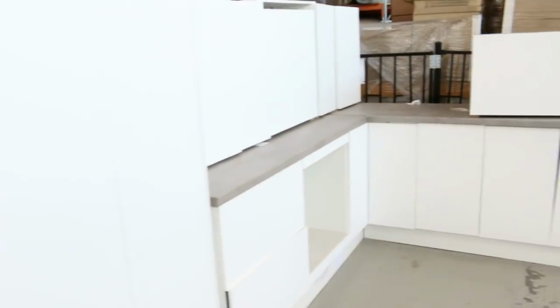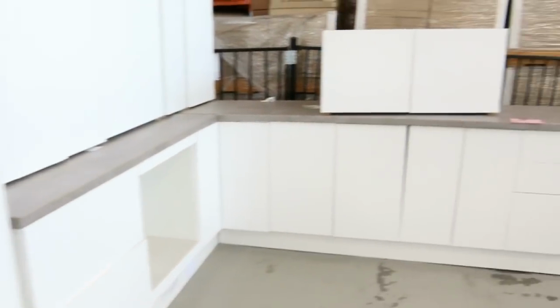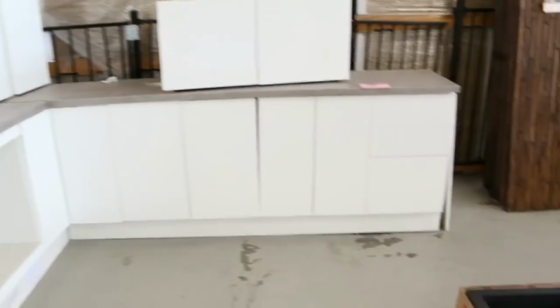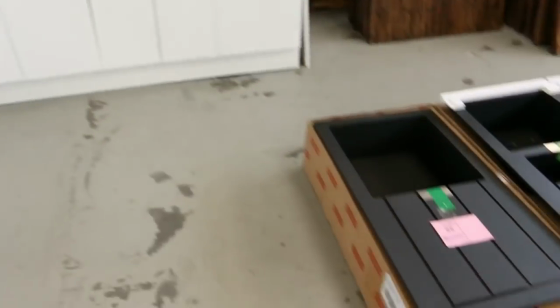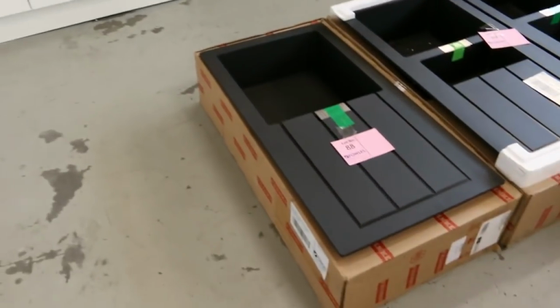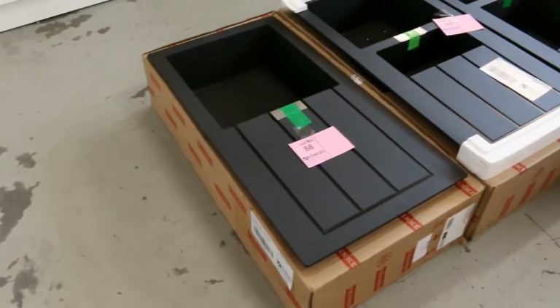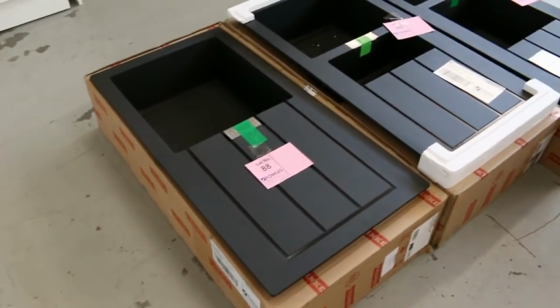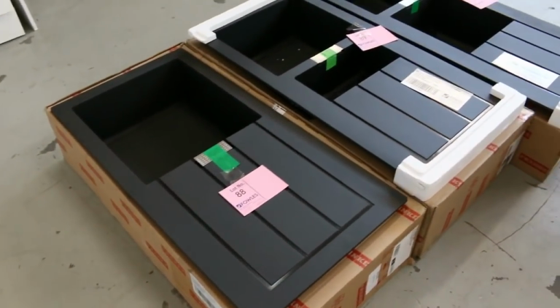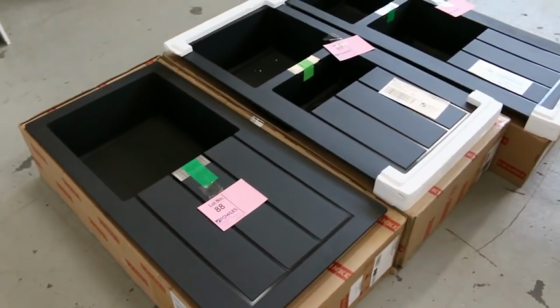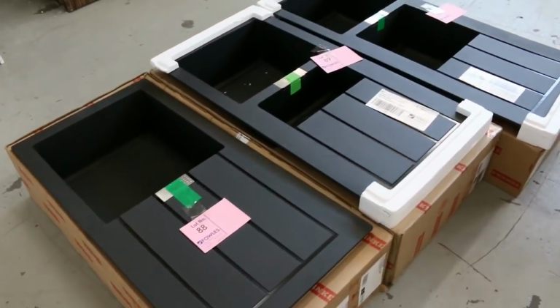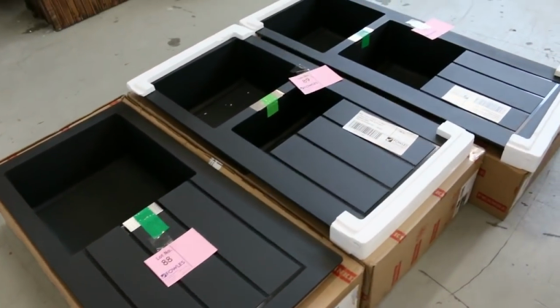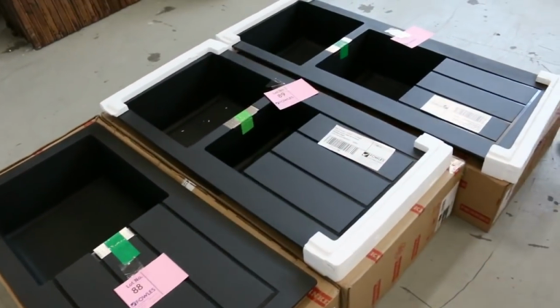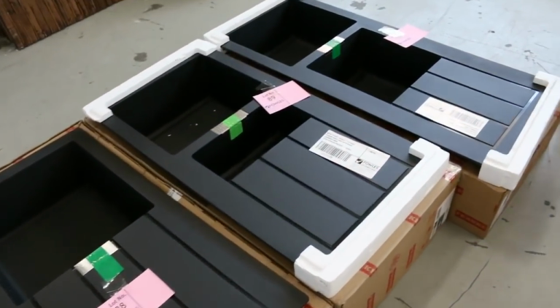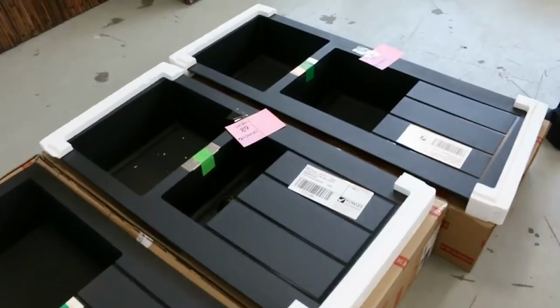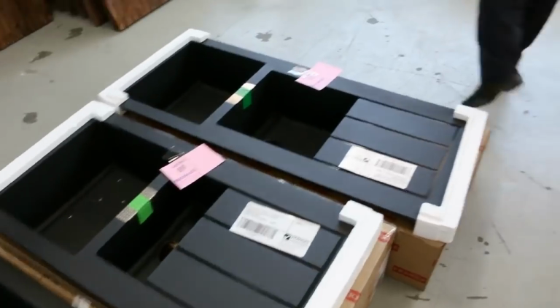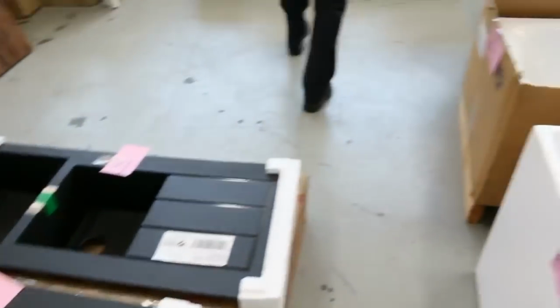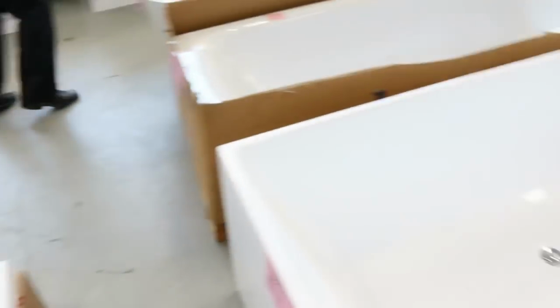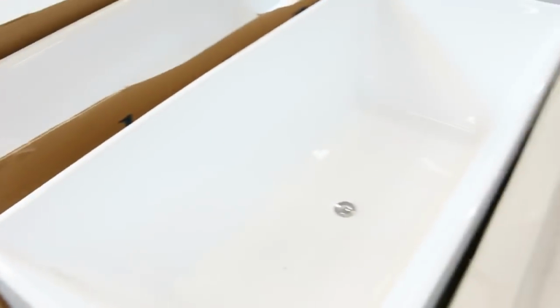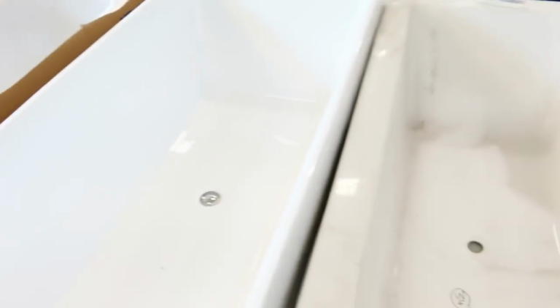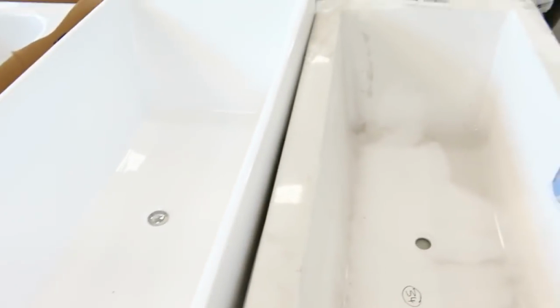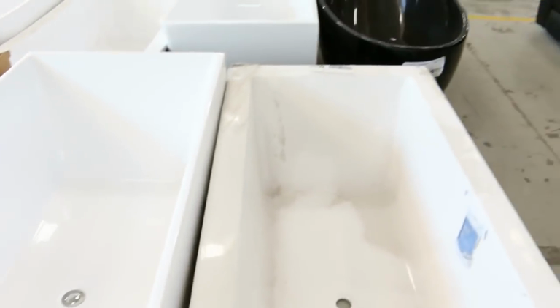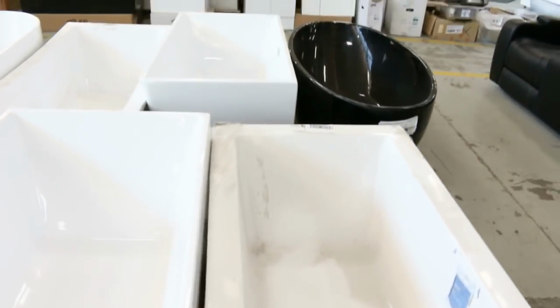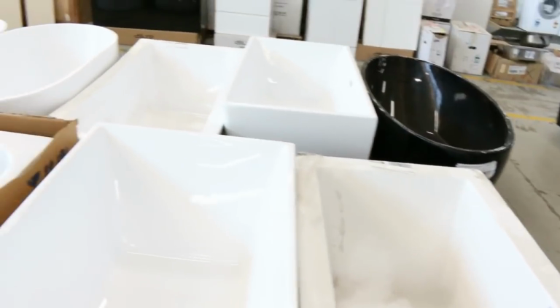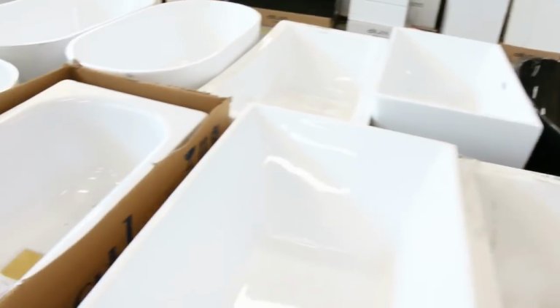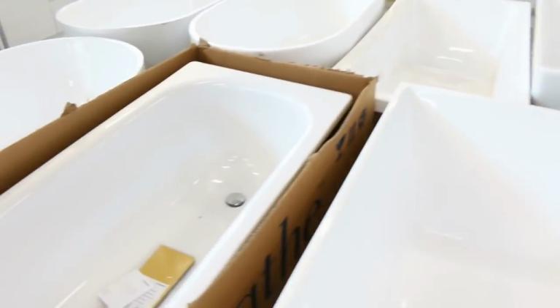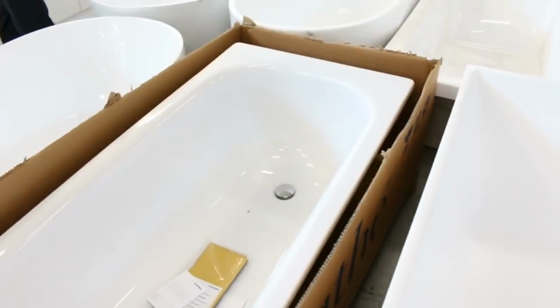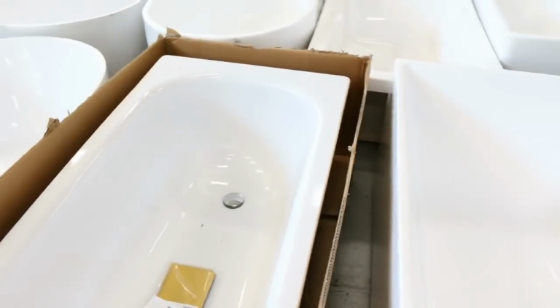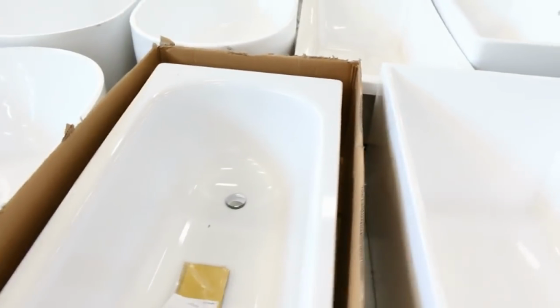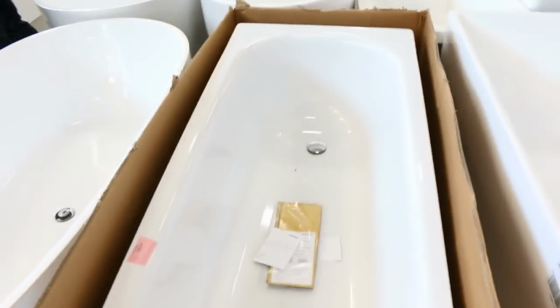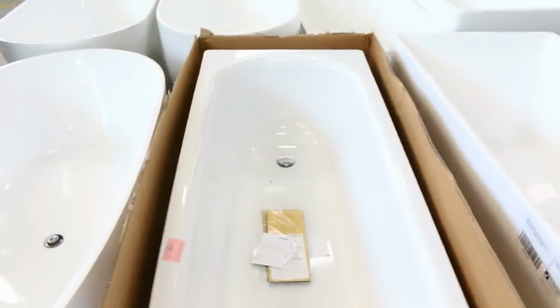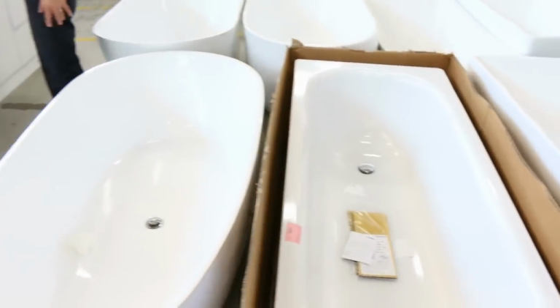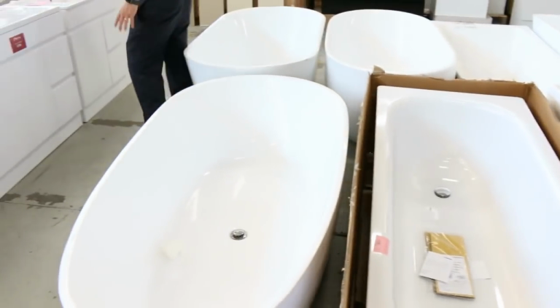Lots of kitchens — we've got some beautiful, sensational Frankie Black Techtonite sinks. Some freestanding baths, and these will probably be around the $400 to $500 mark for the freestanding acrylic baths.